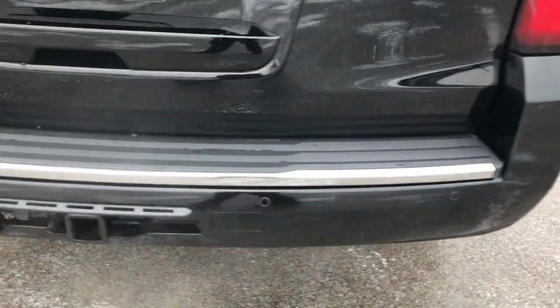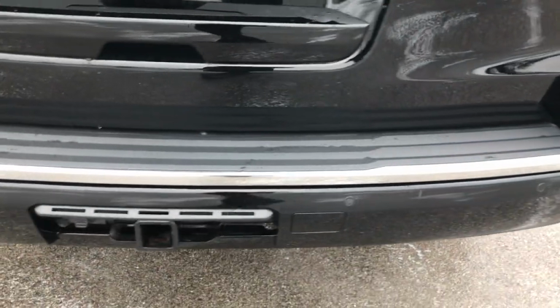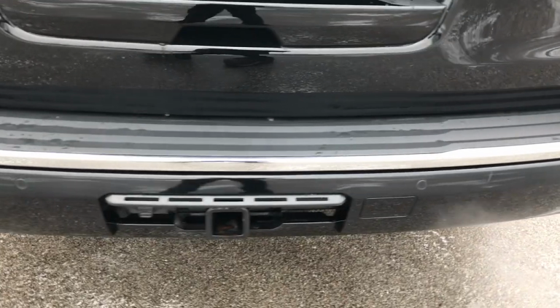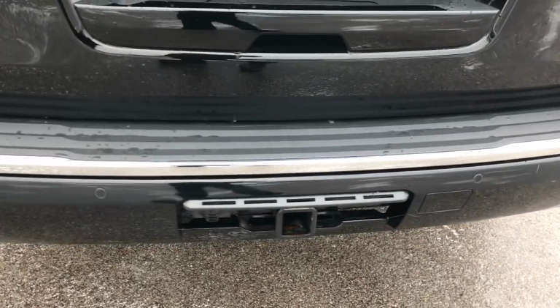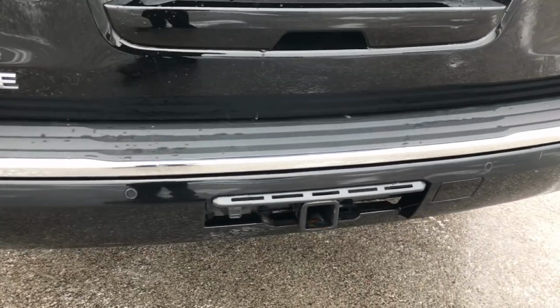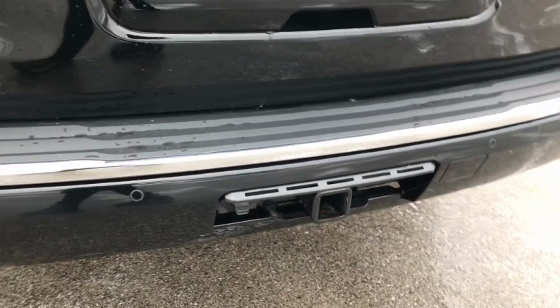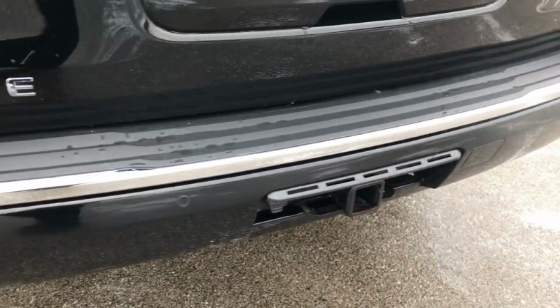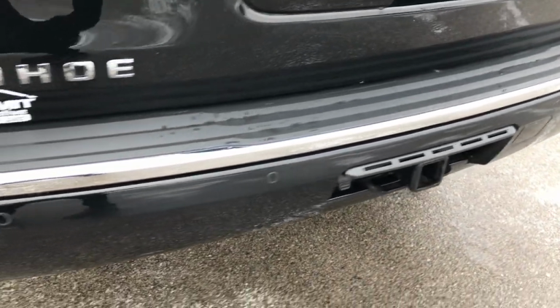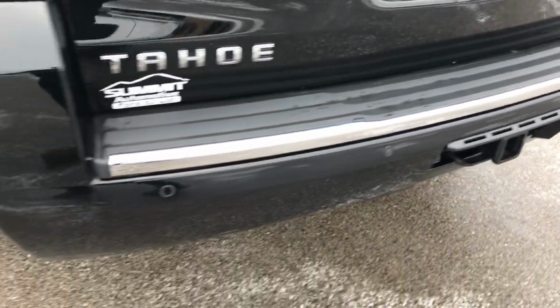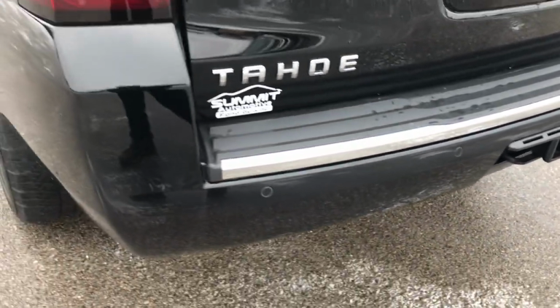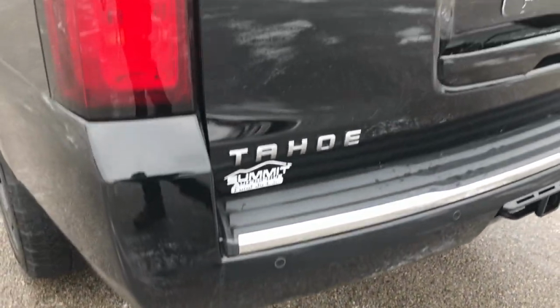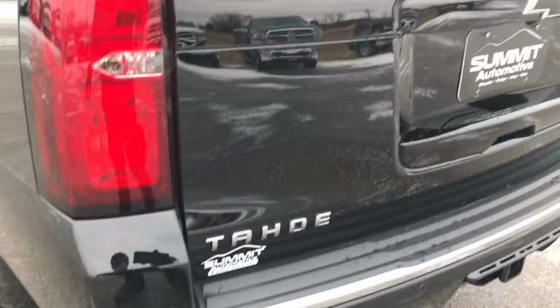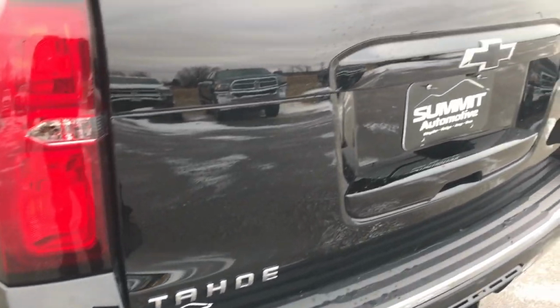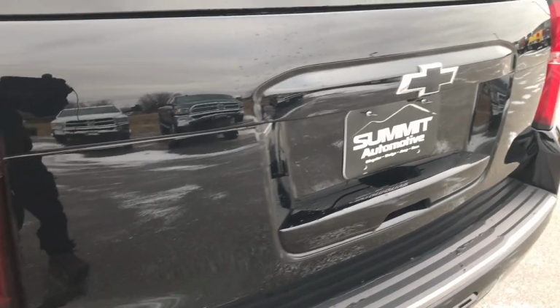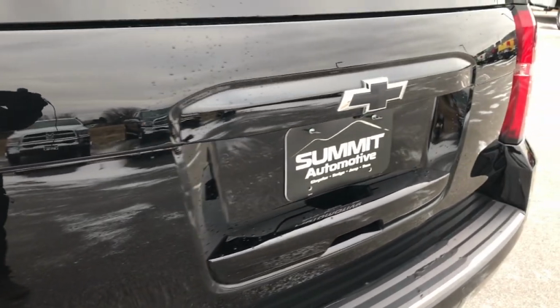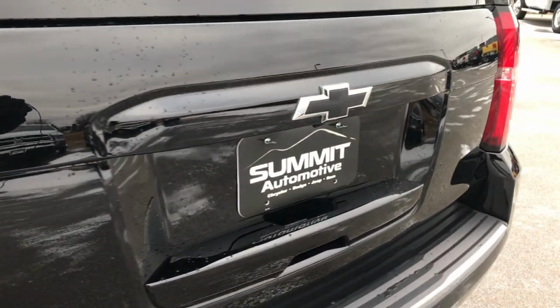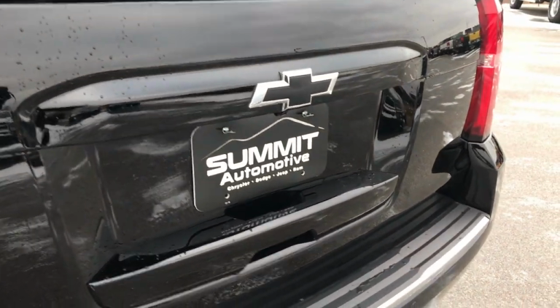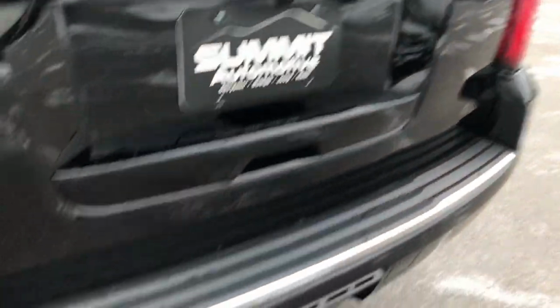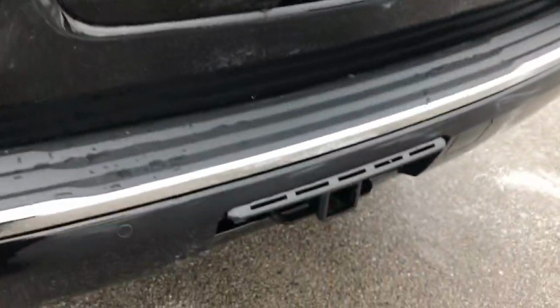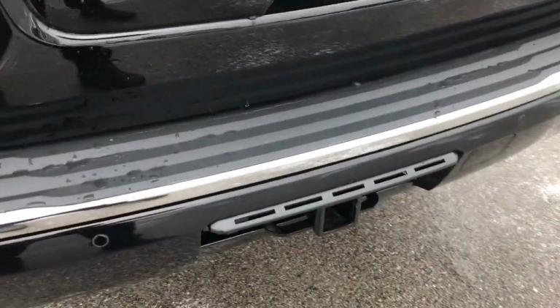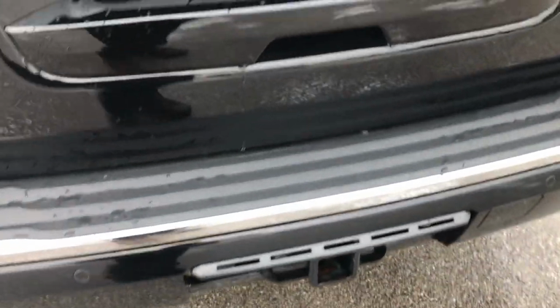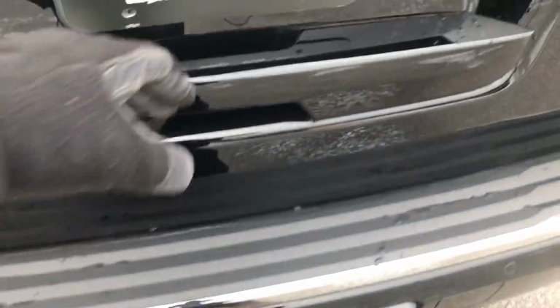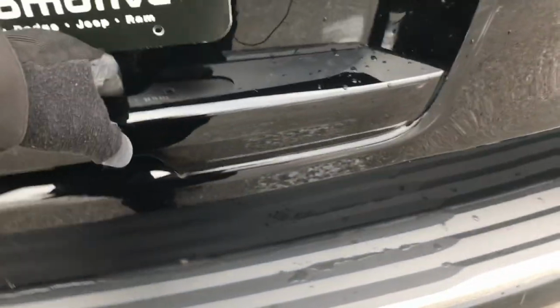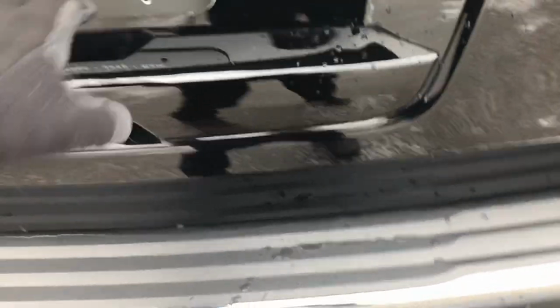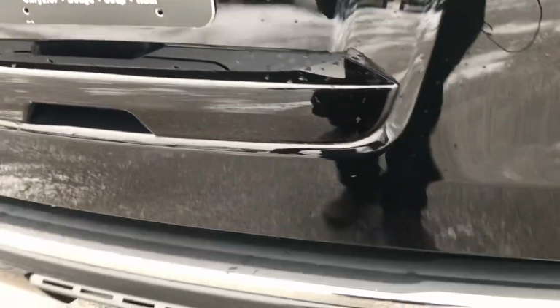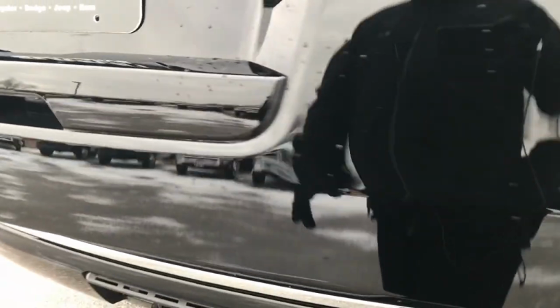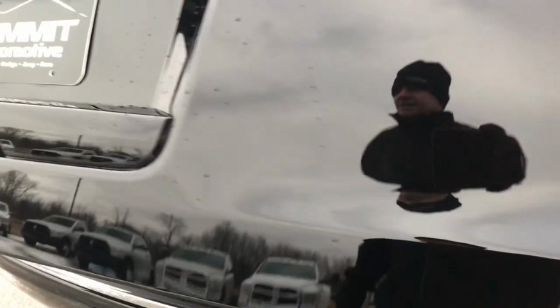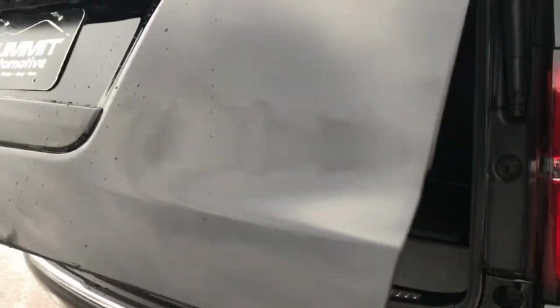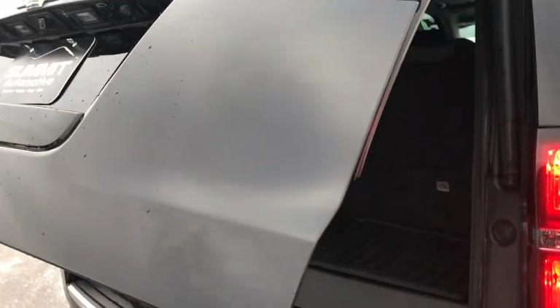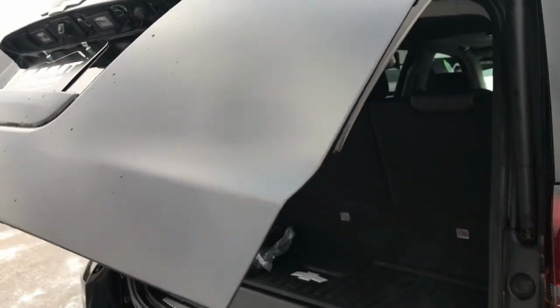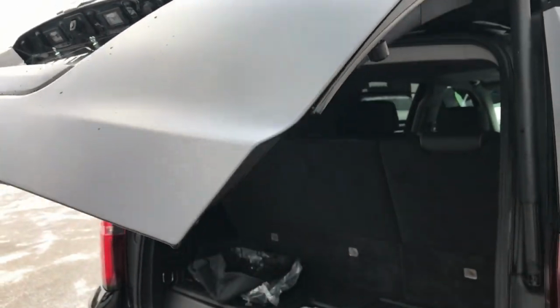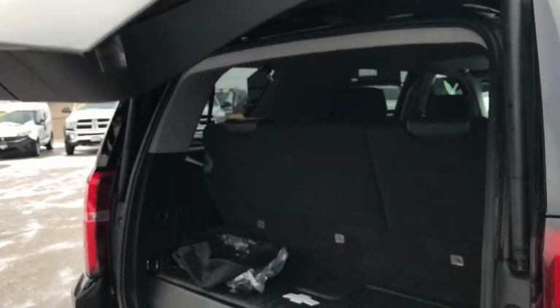It does have the full towing package which includes the receiver hitch and 7-pin wiring. The rear gate is in excellent shape as well, and we do have the cover for the receiver hitch. This is a power gate, so you just press the button and it will lift up.